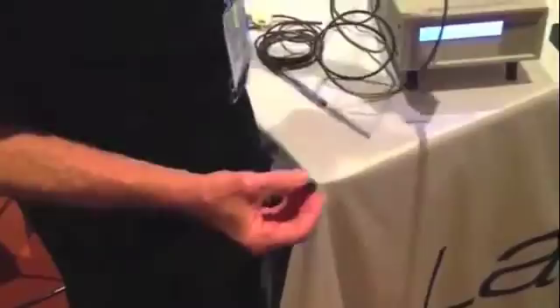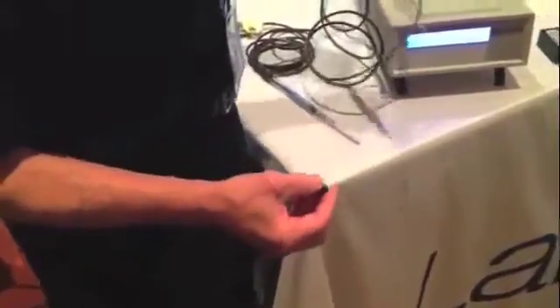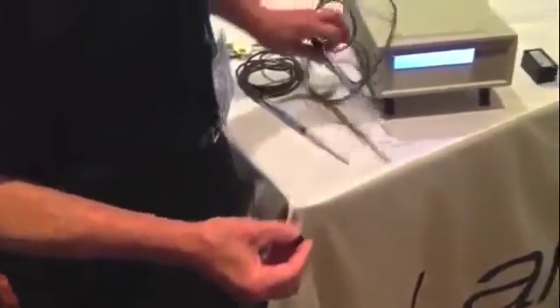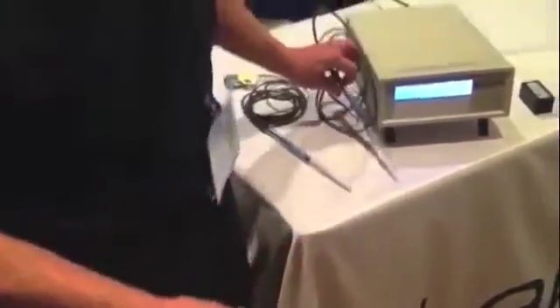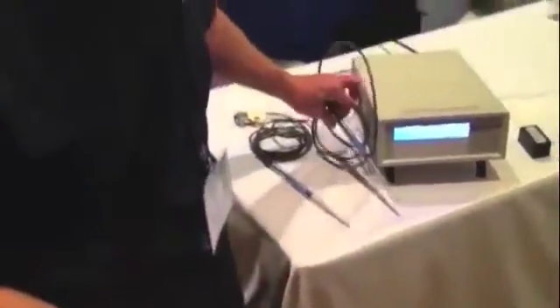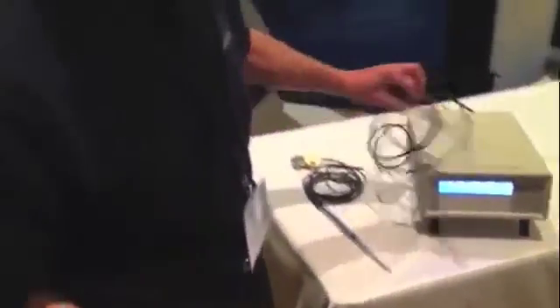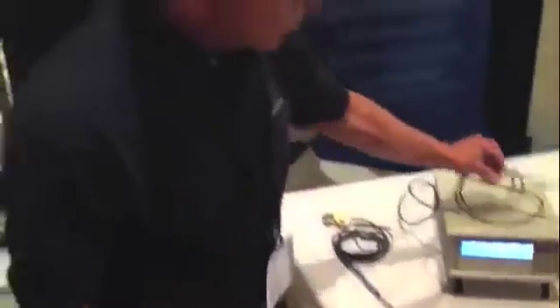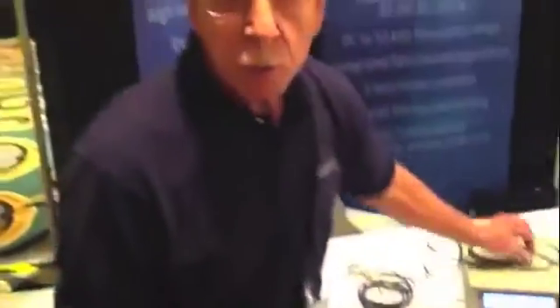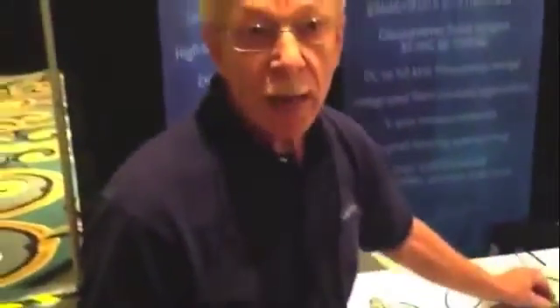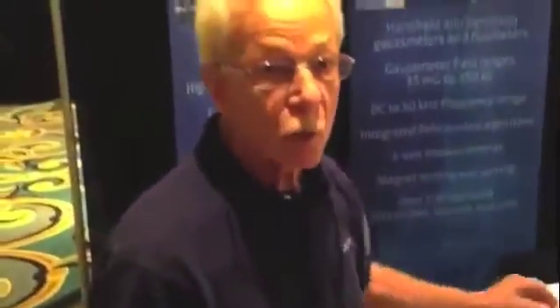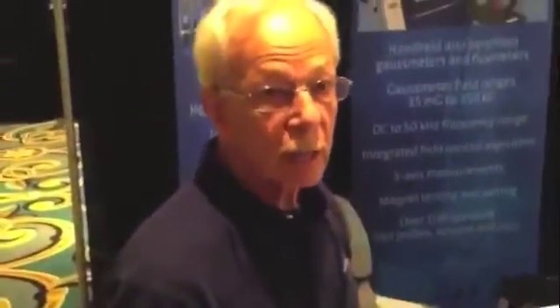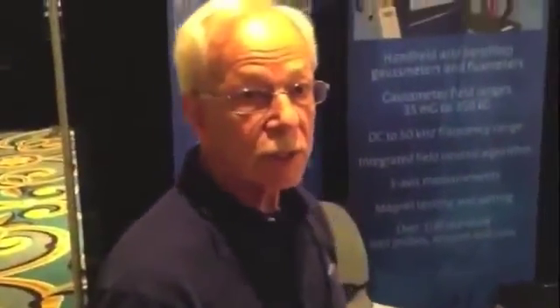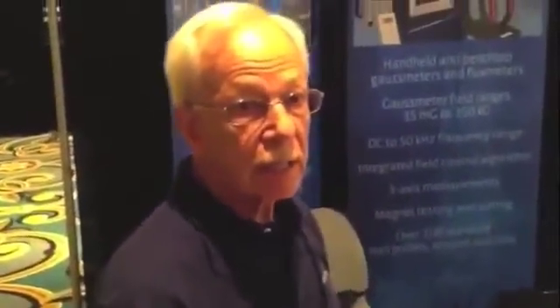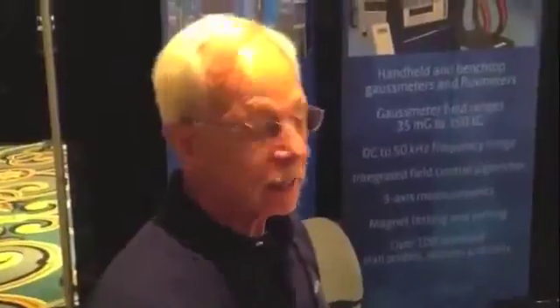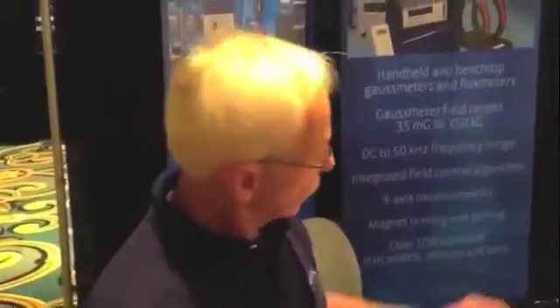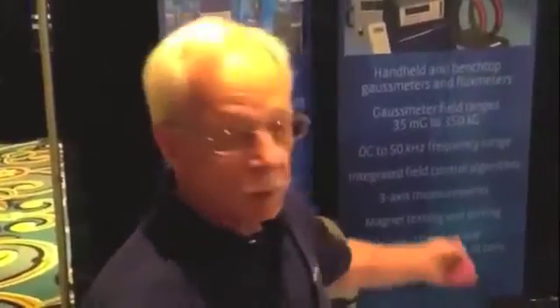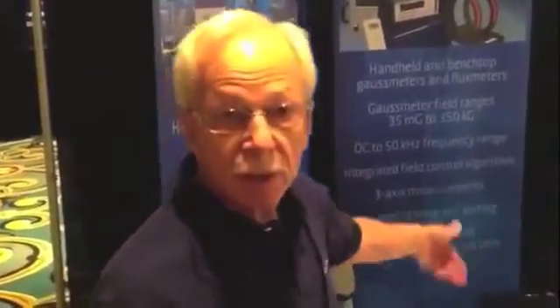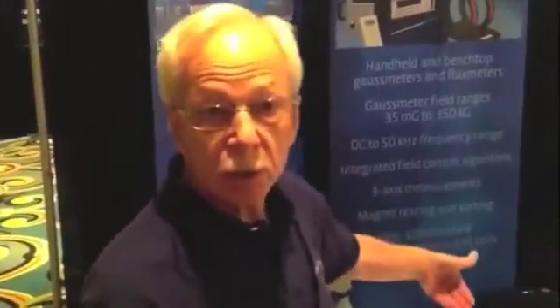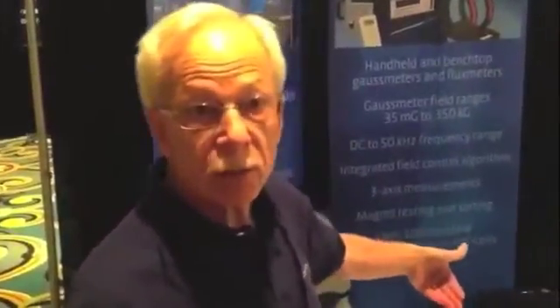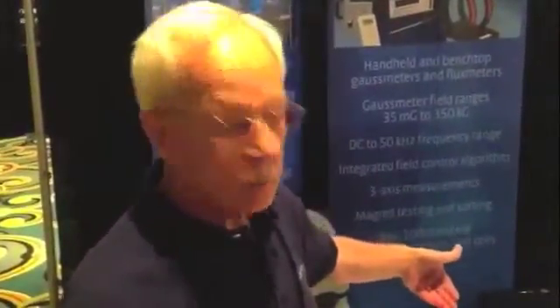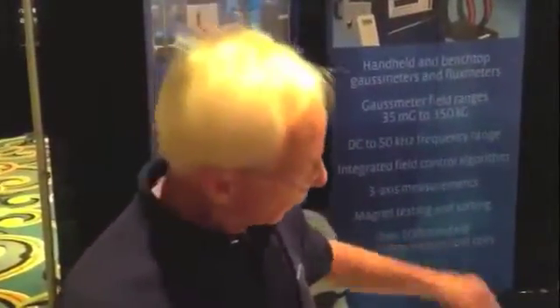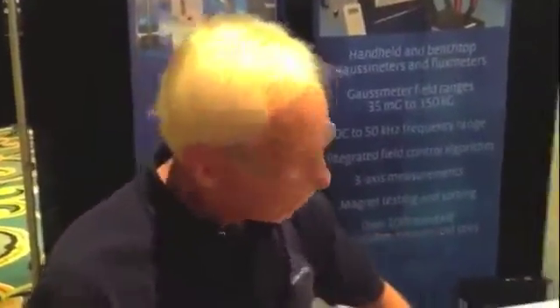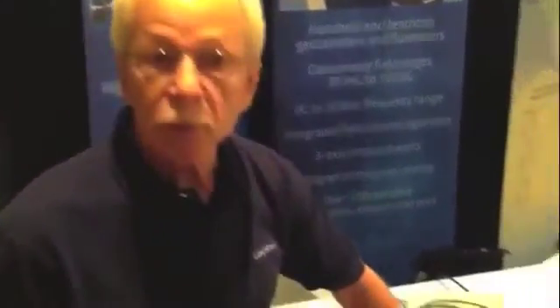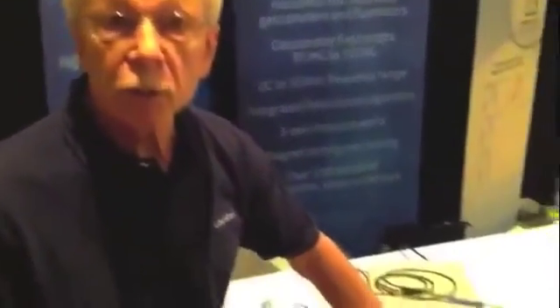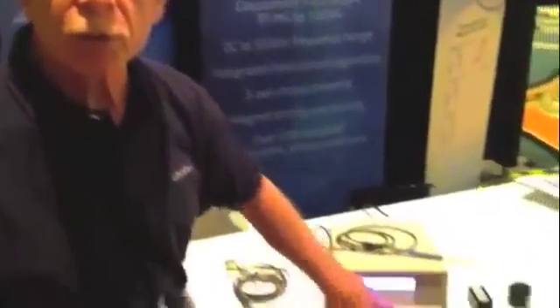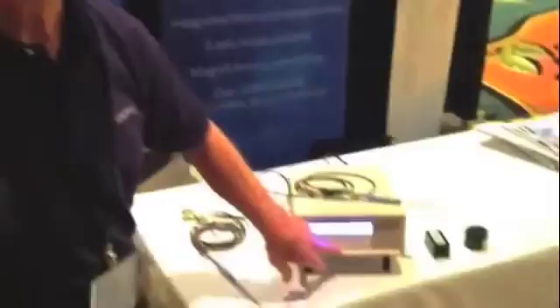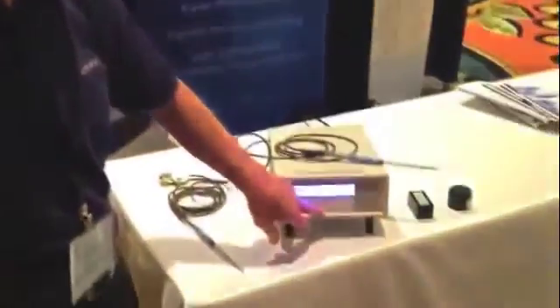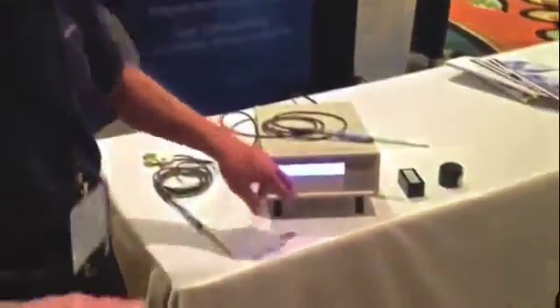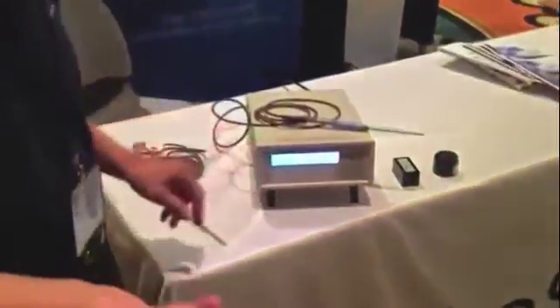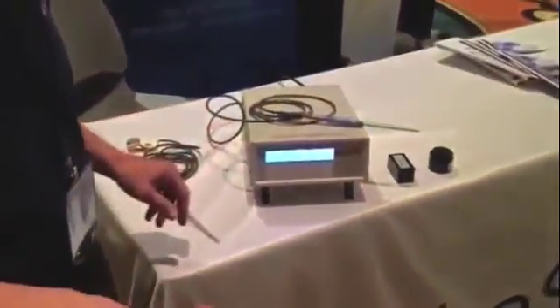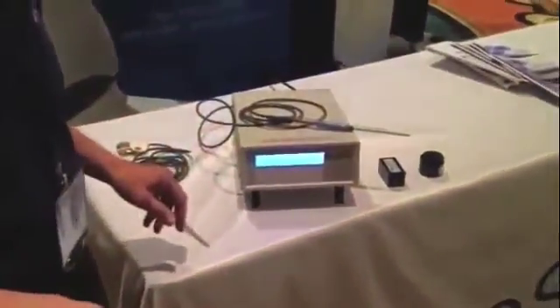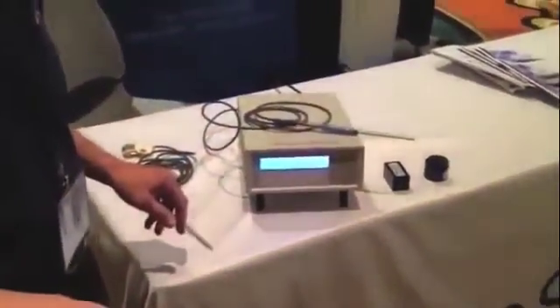The Gauss meter is very easy to use. The probe has stored calibration data in it. The probe is plugged into the Gauss meter and the probe is zeroed. You set the range and you make your measurement. Very easy.